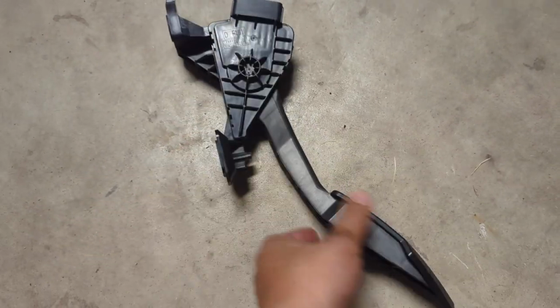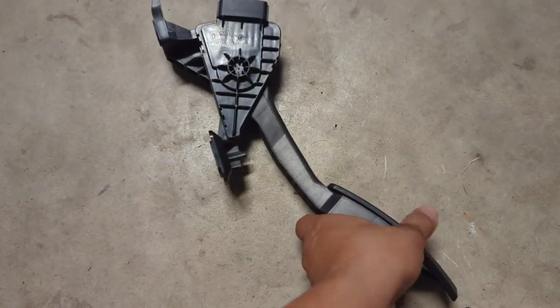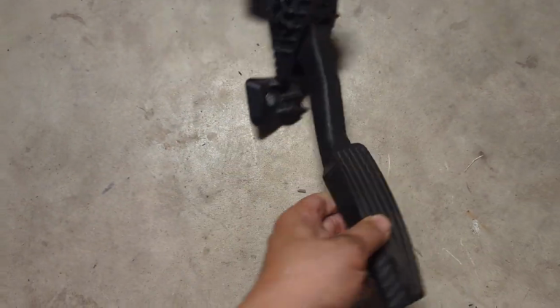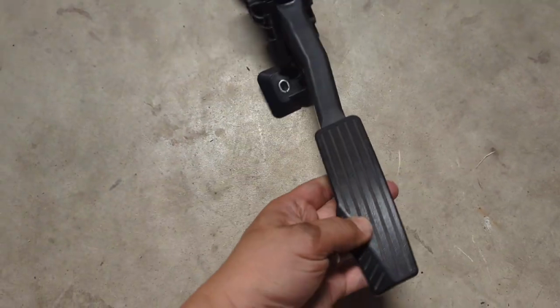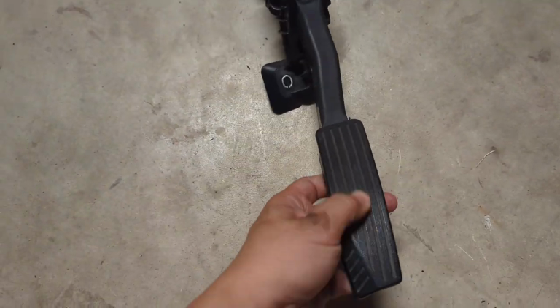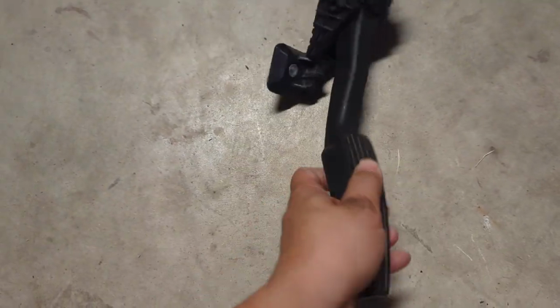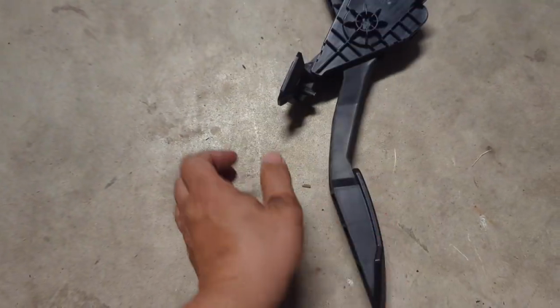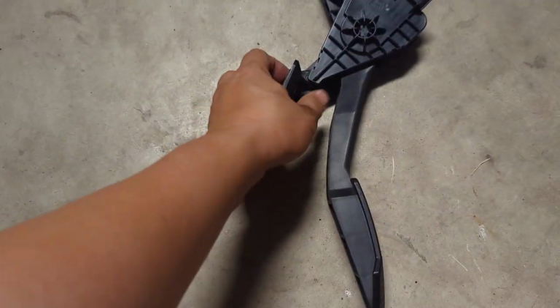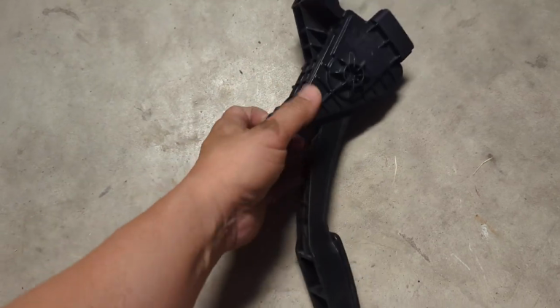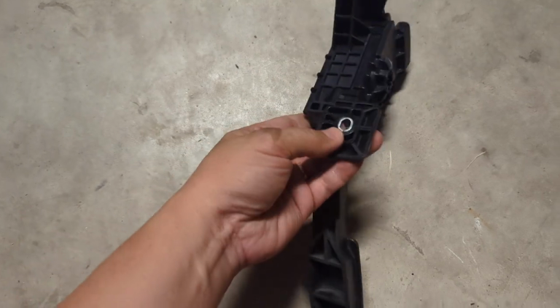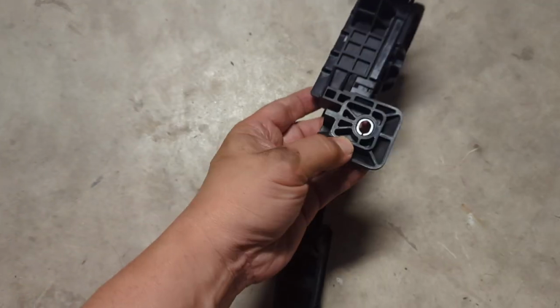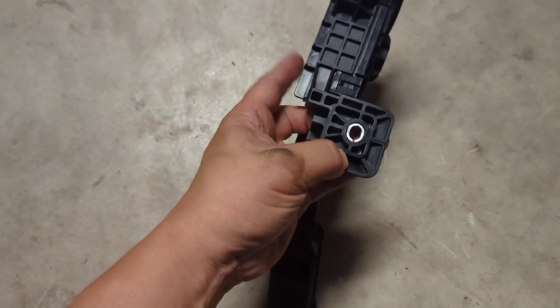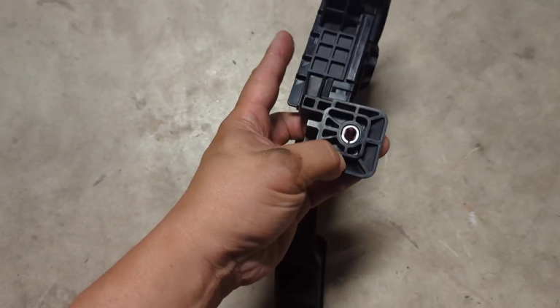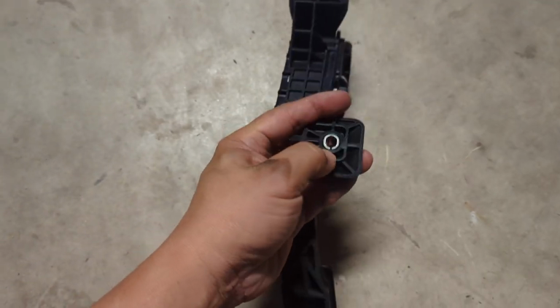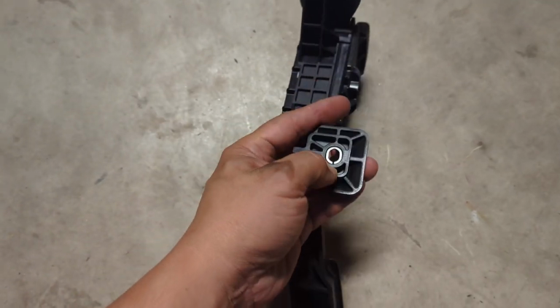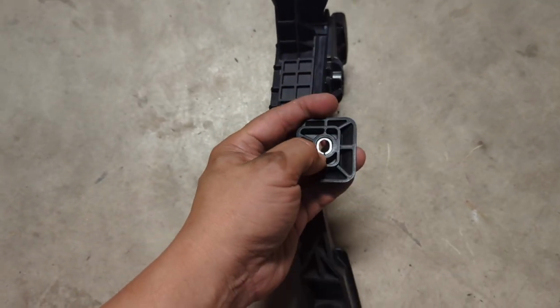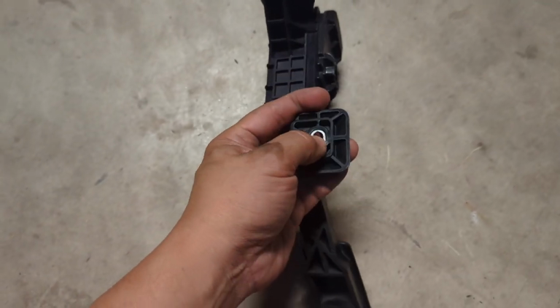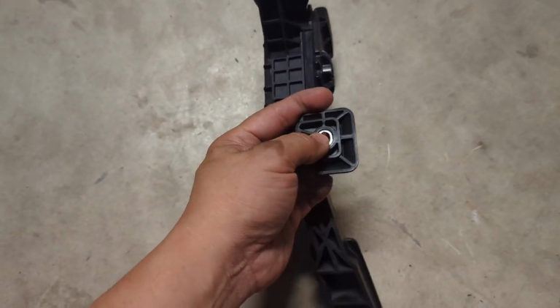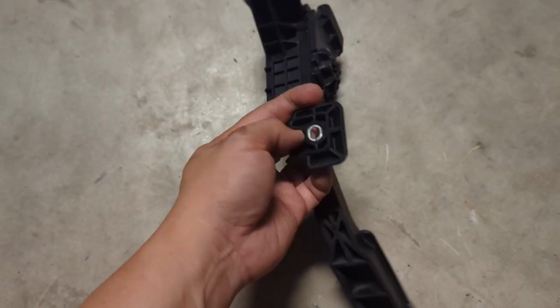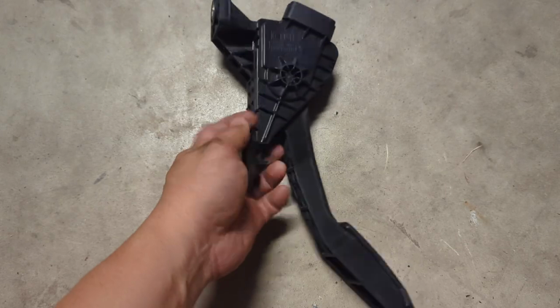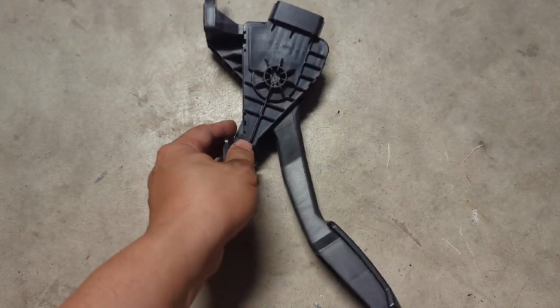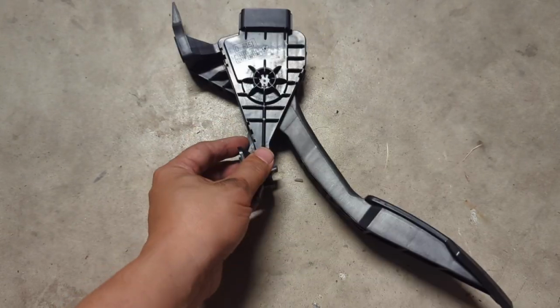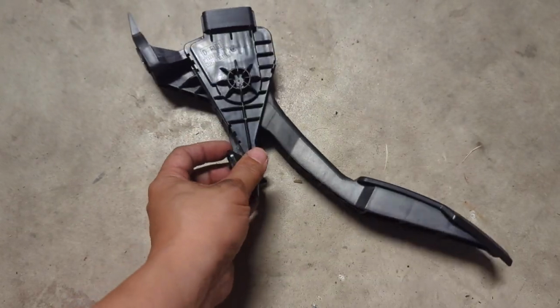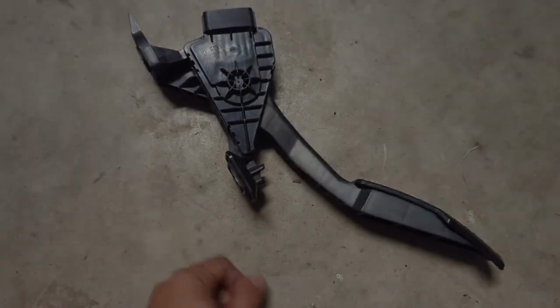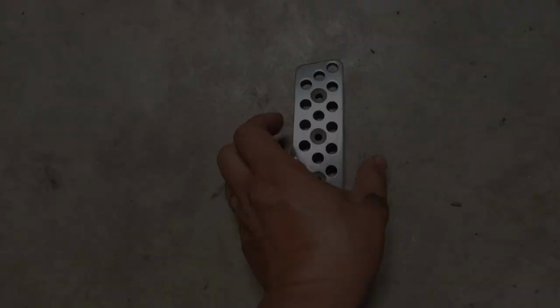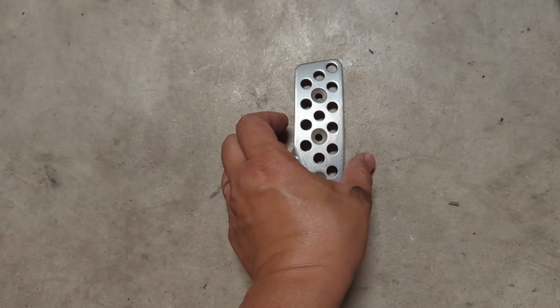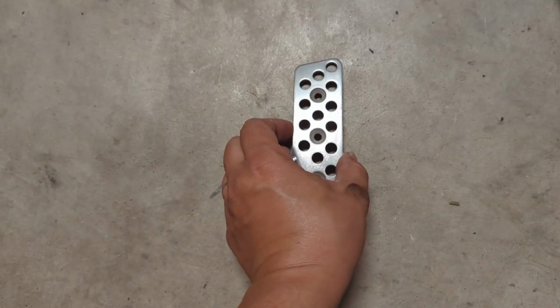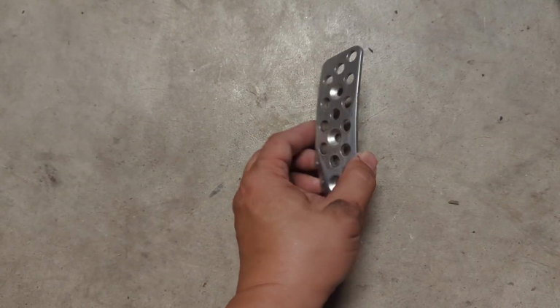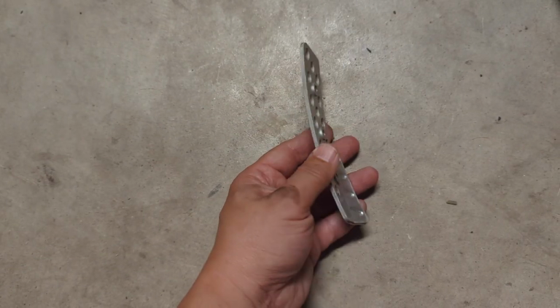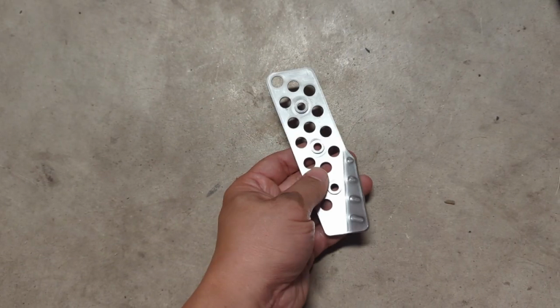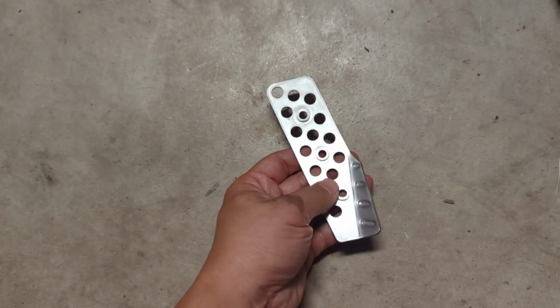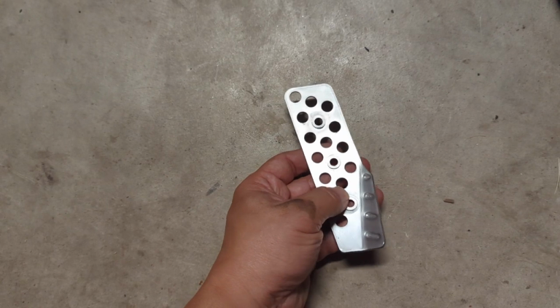Other than saving you time, the holes are pre-drilled and they actually have these sleeve reinforcements in the pedal itself, so it's going to be a lot stronger. Let's take a closer look at the pedal cover itself.